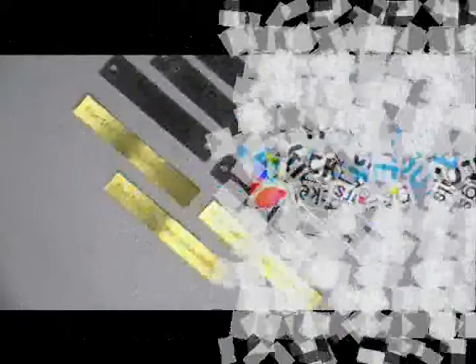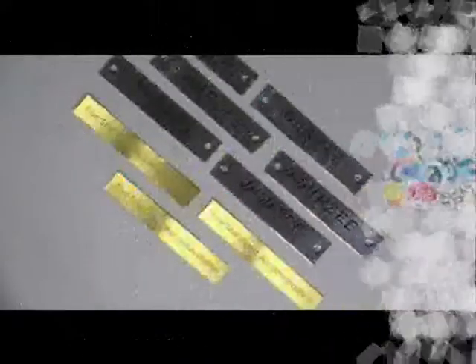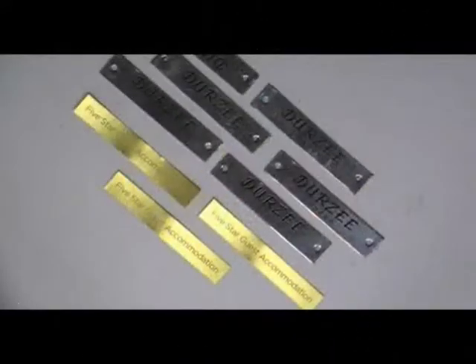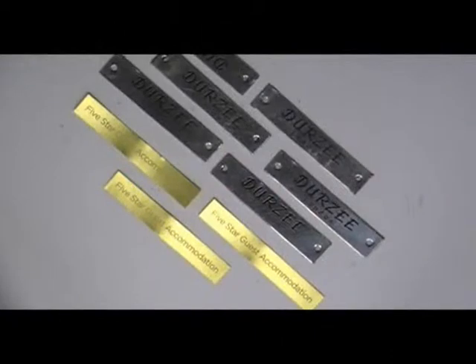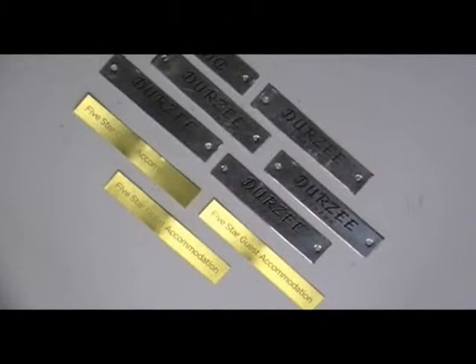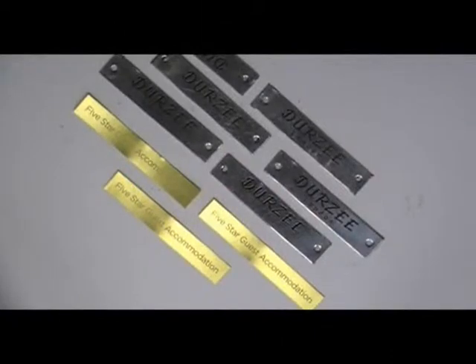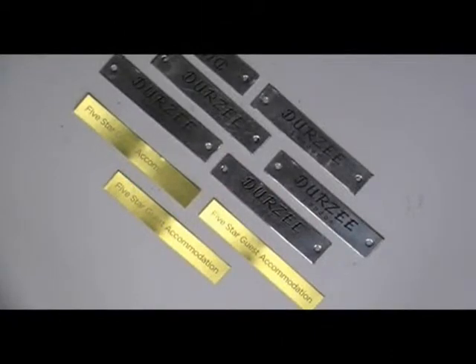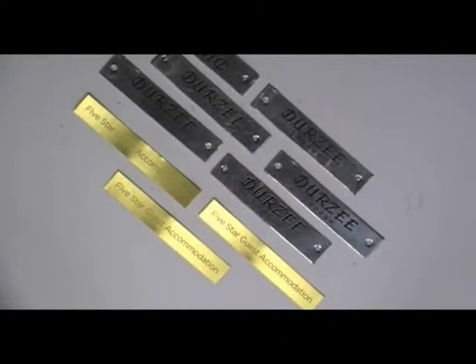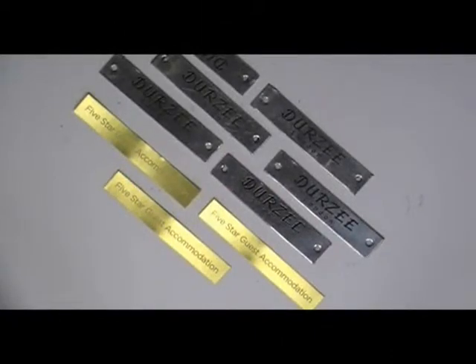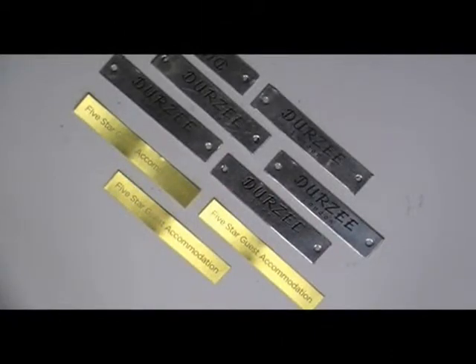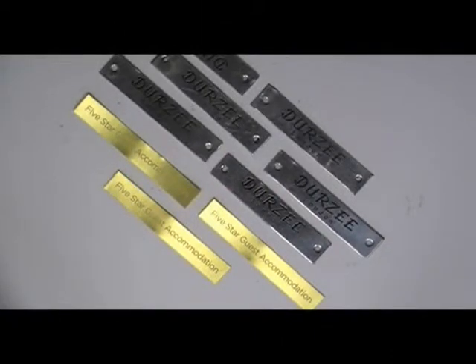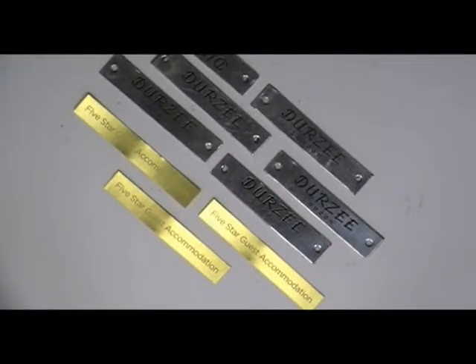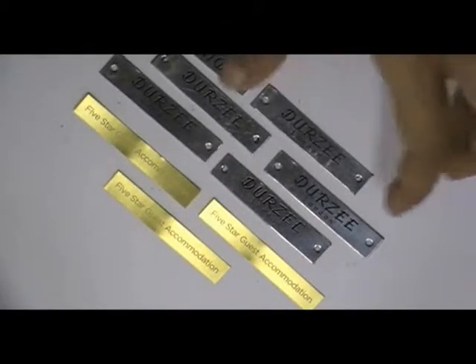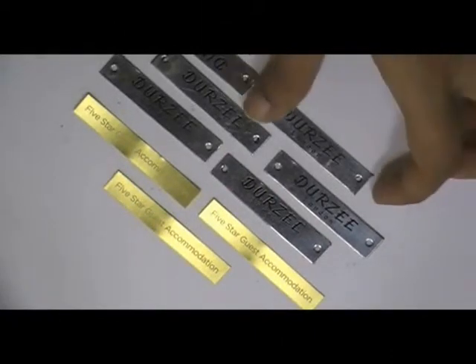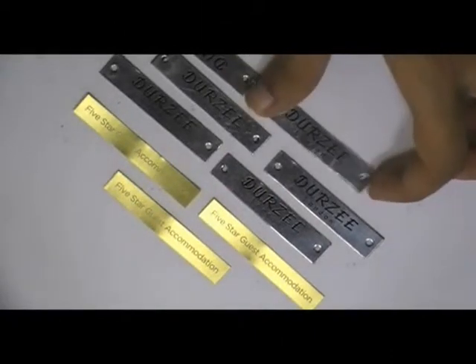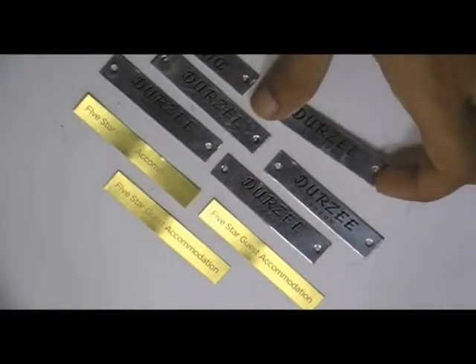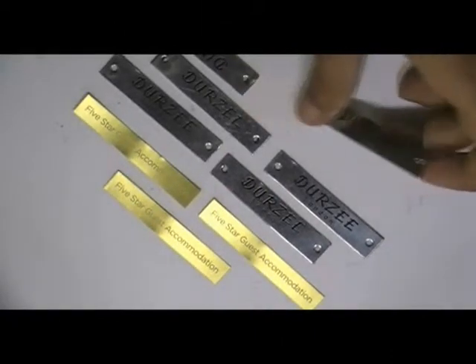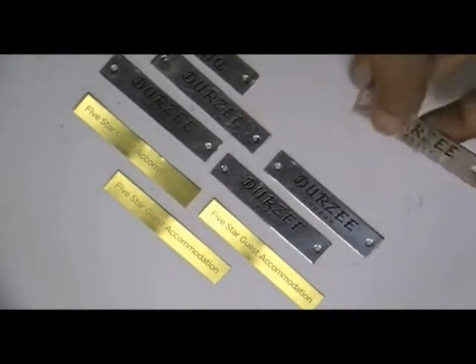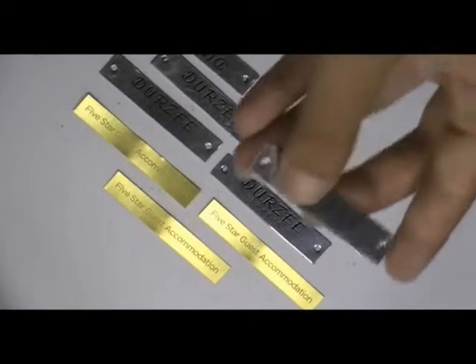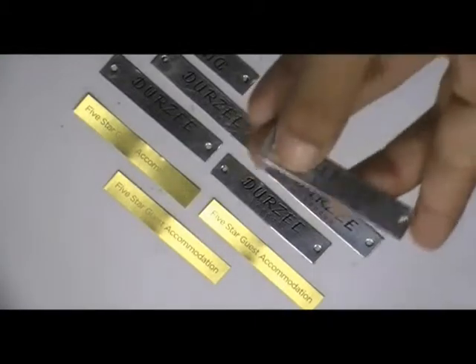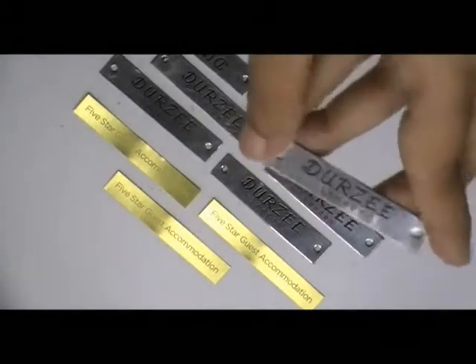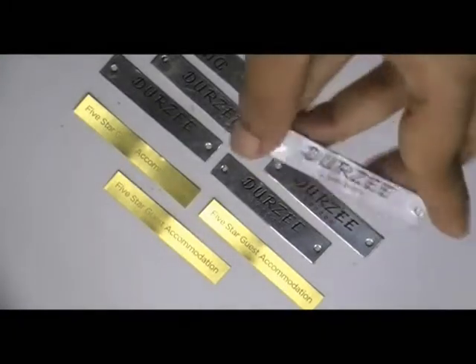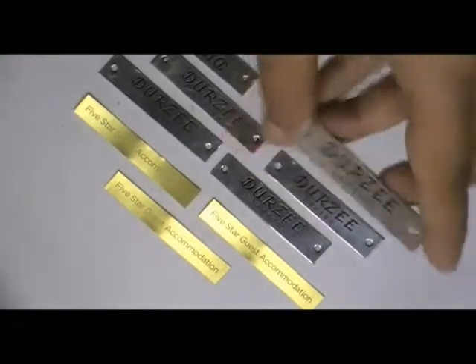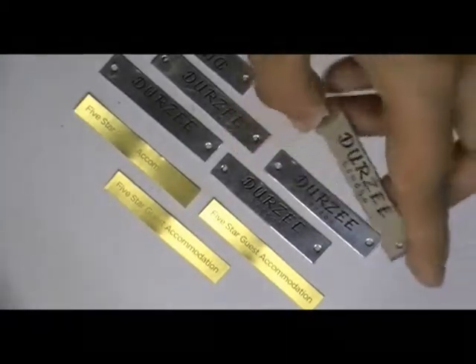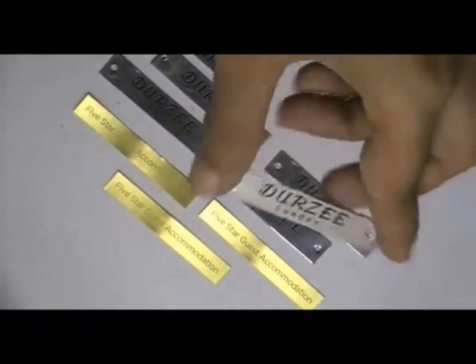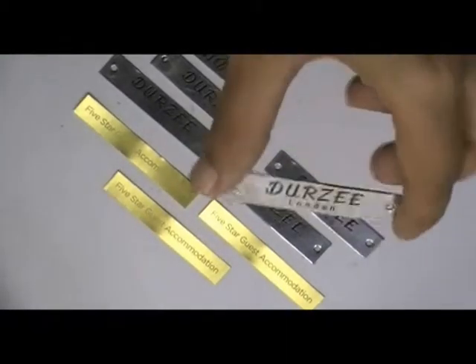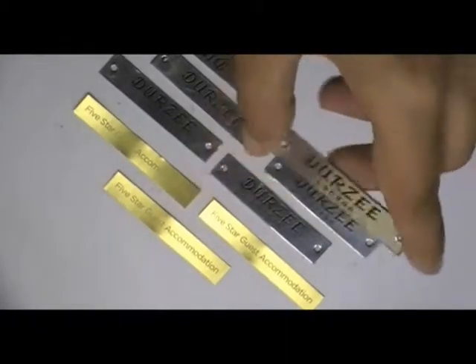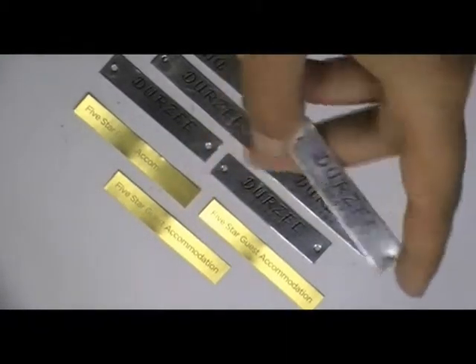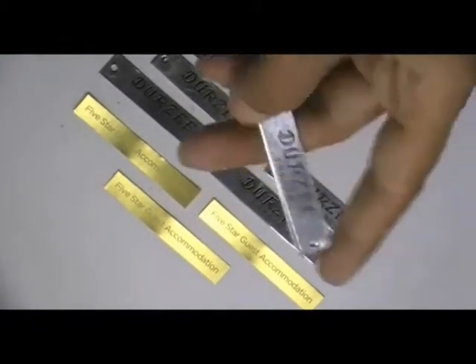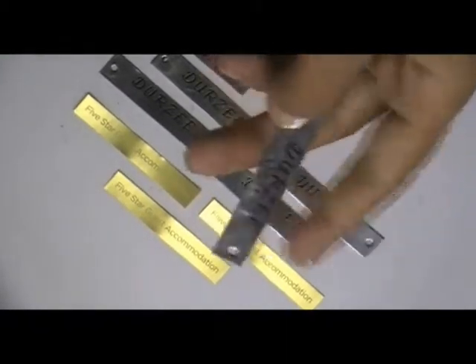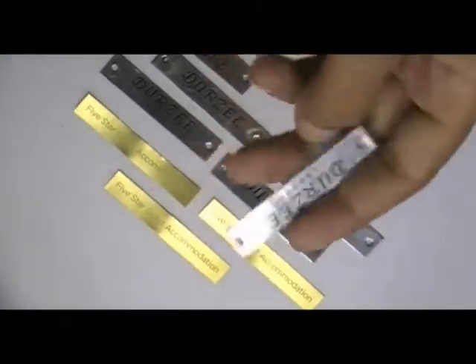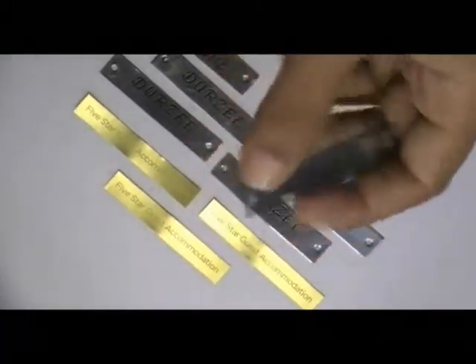This video is about rectangular metal stickers. Here are some stickers which are printed in our screen printing house with the custom design of our clients.